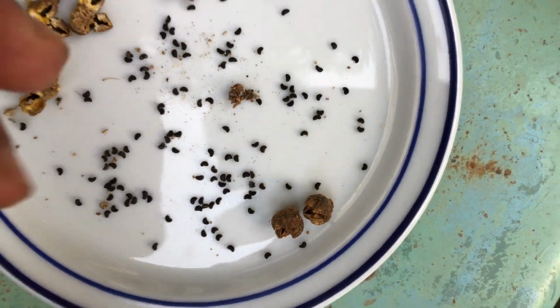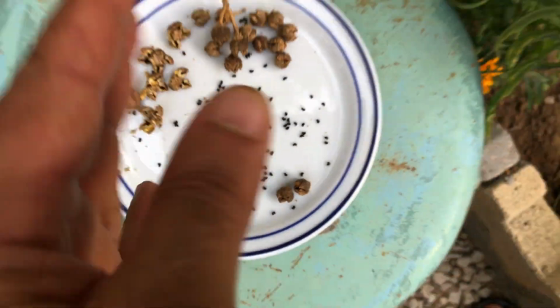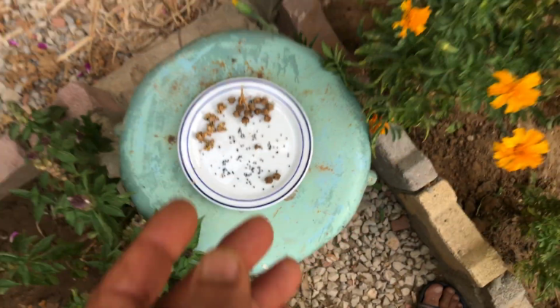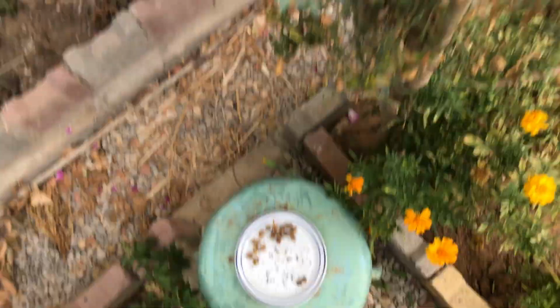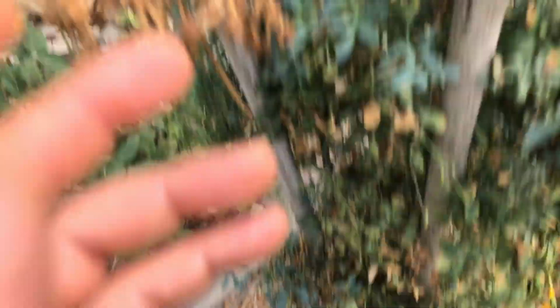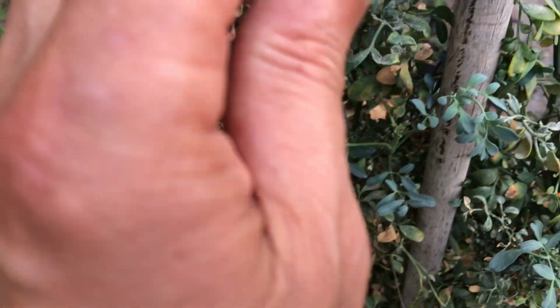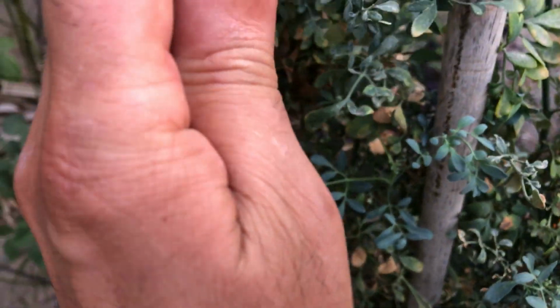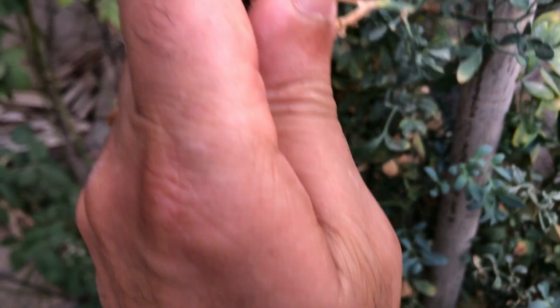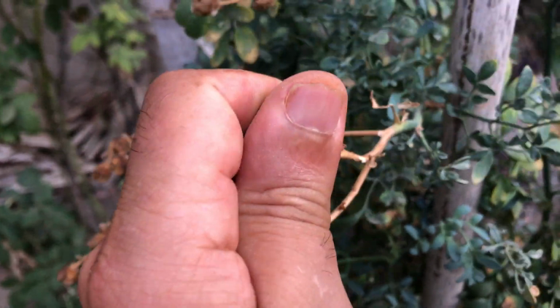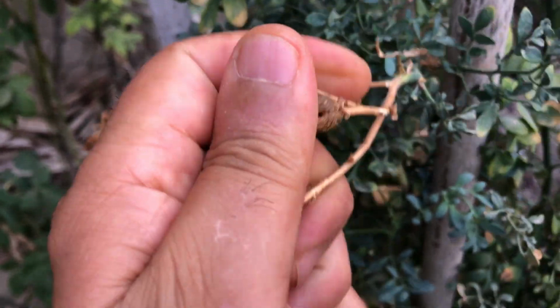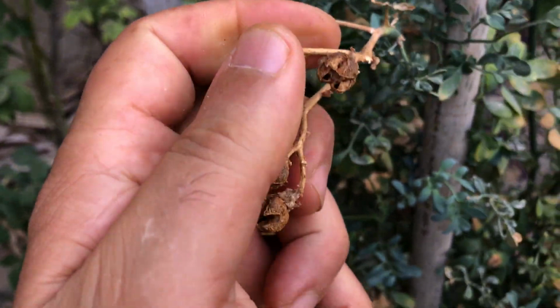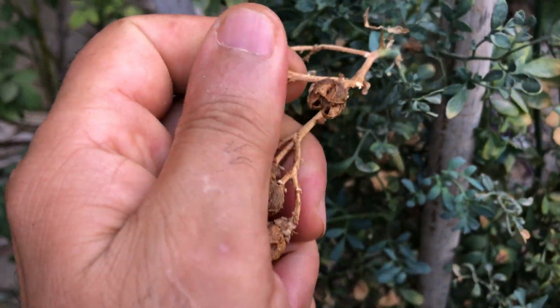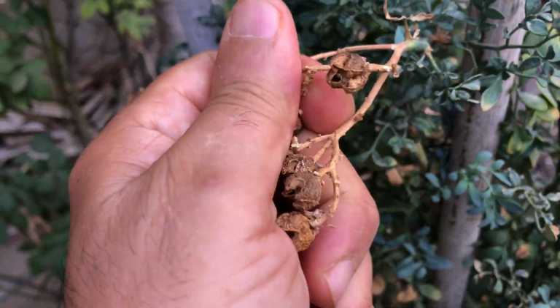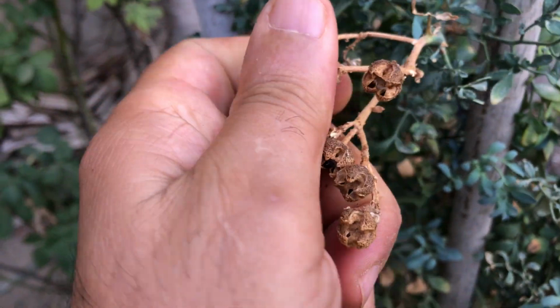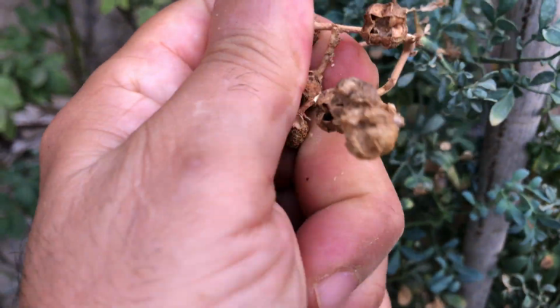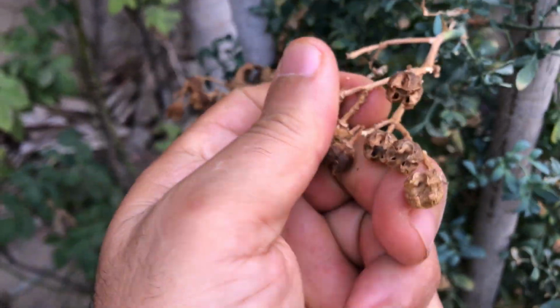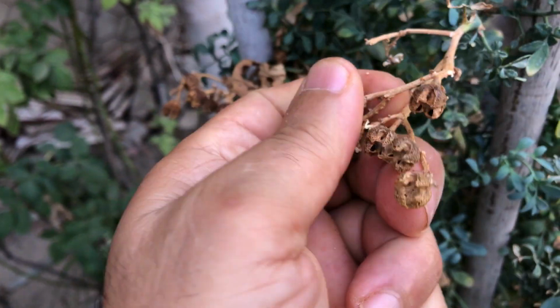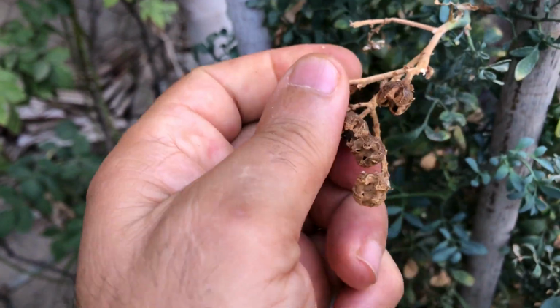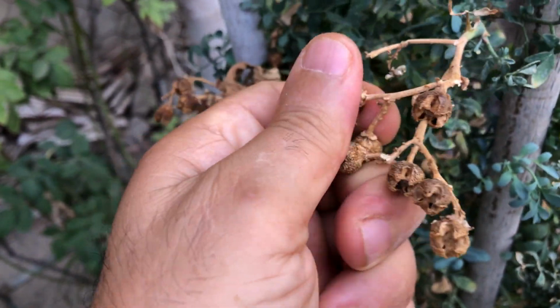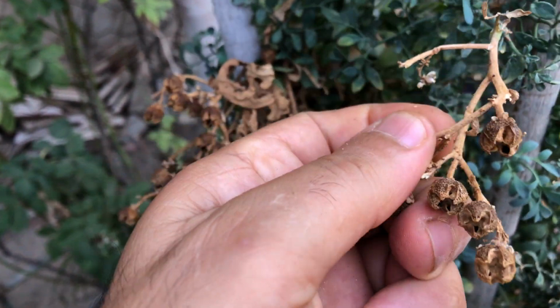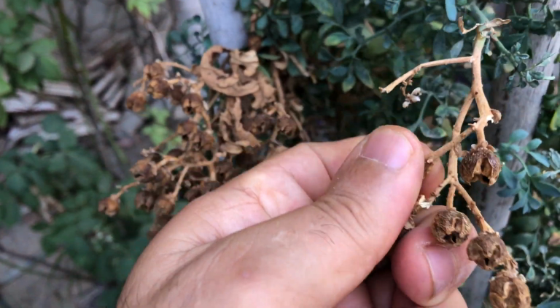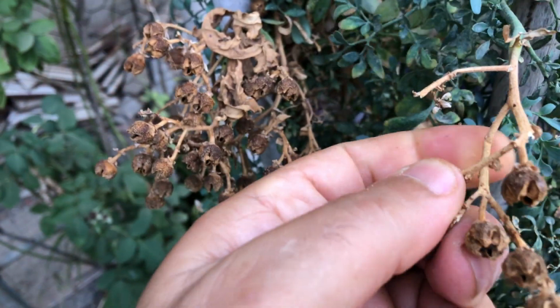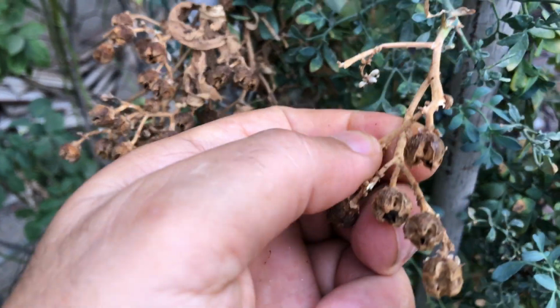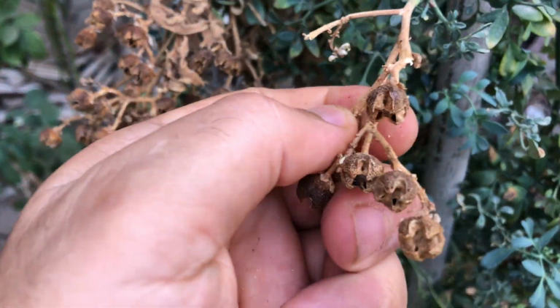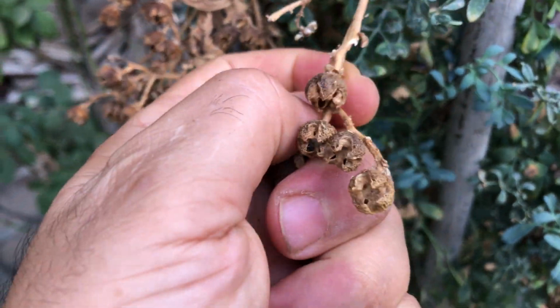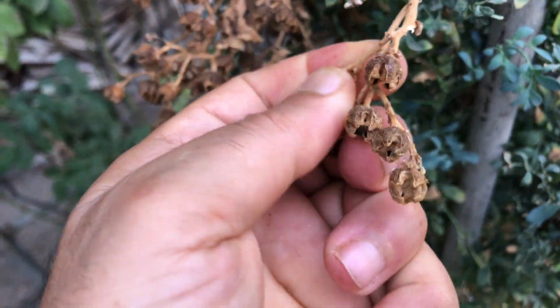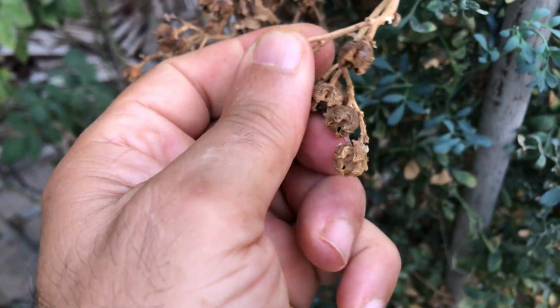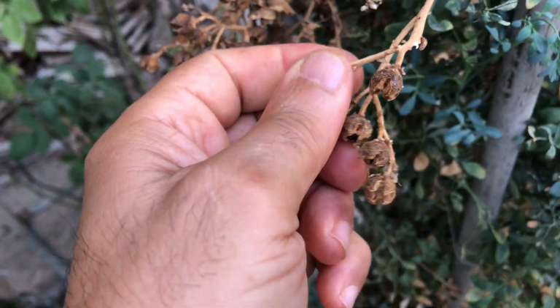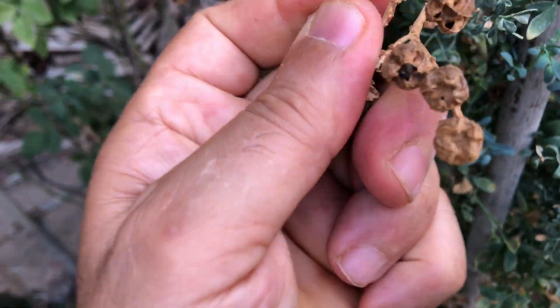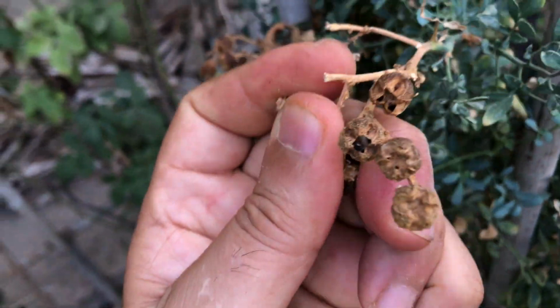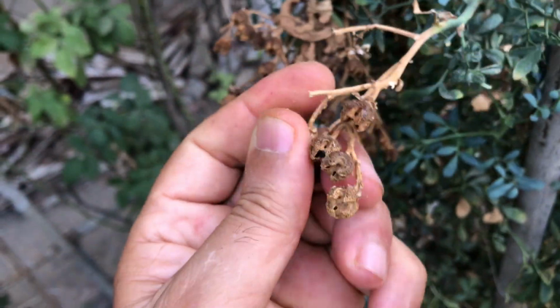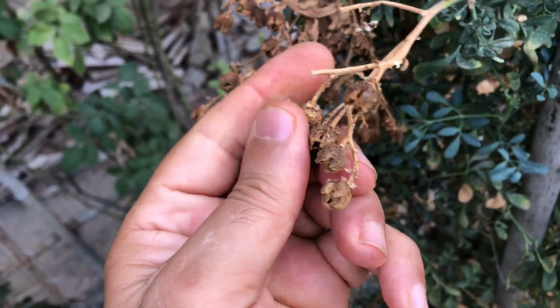as moisture can lead to mold formation on the capsules. Mold can not only ruin the seeds but also spread to other parts of the plant, causing further damage. By collecting the seed capsules in dry conditions, you can prevent this issue and ensure the health of your plants.